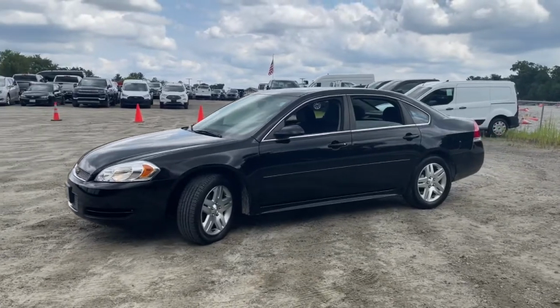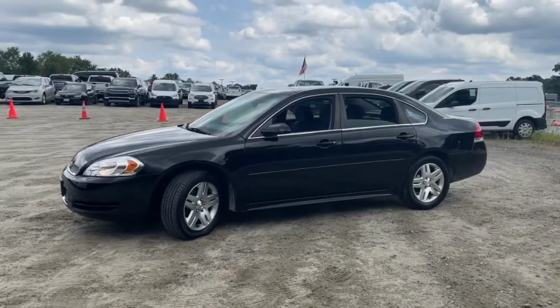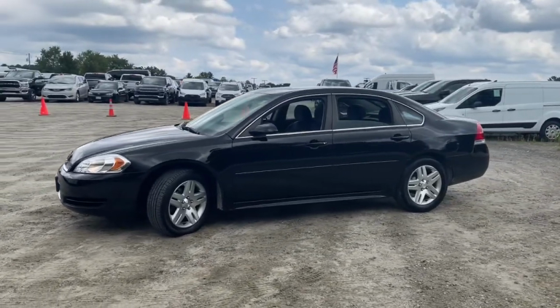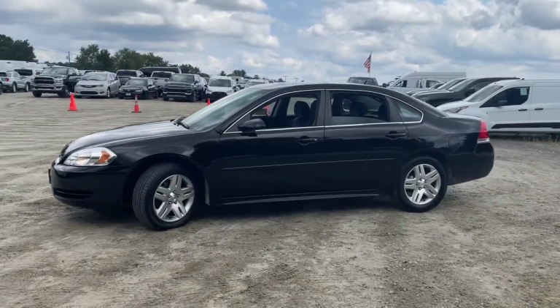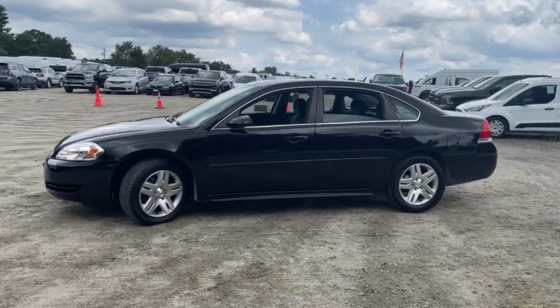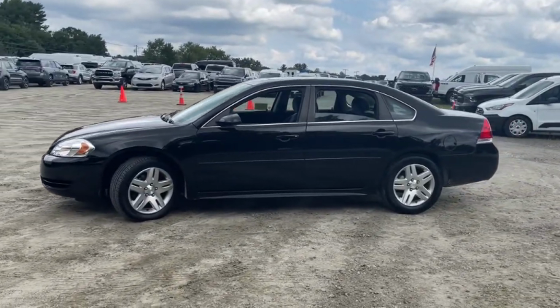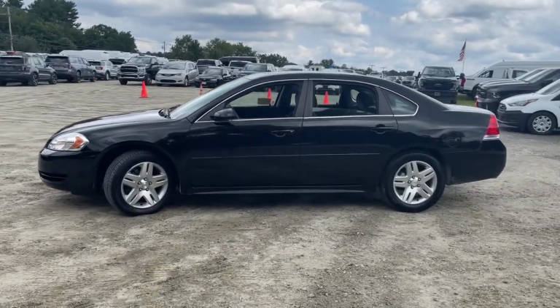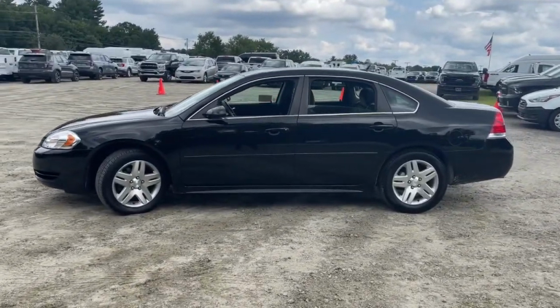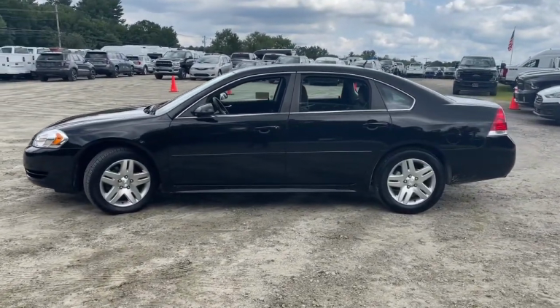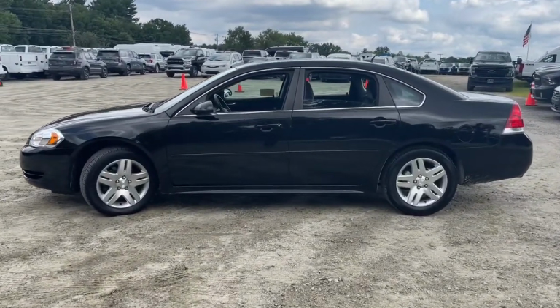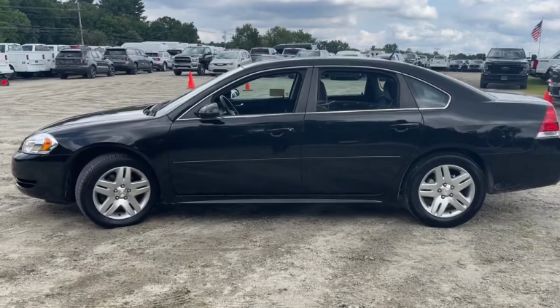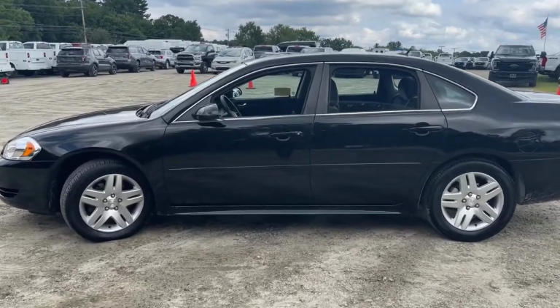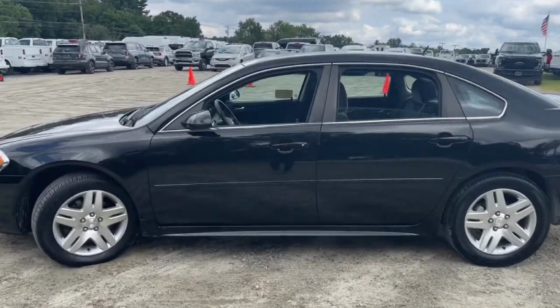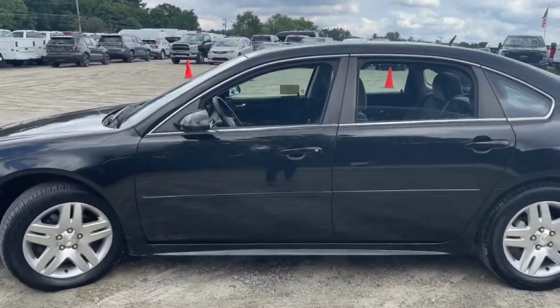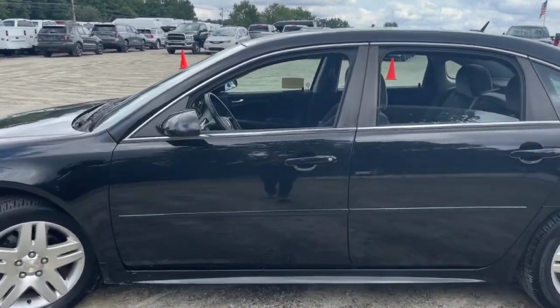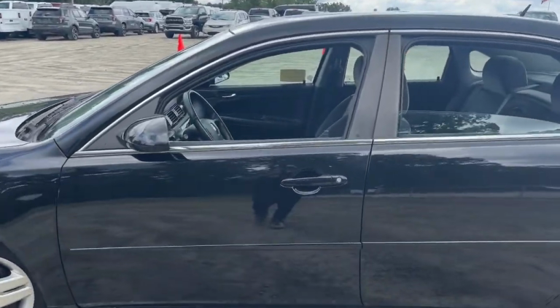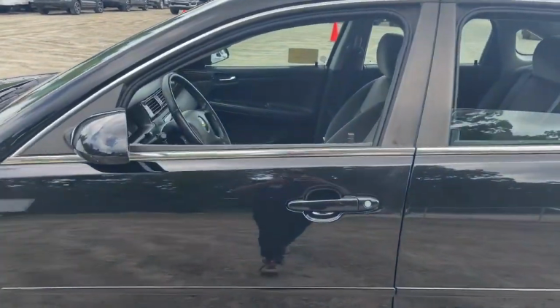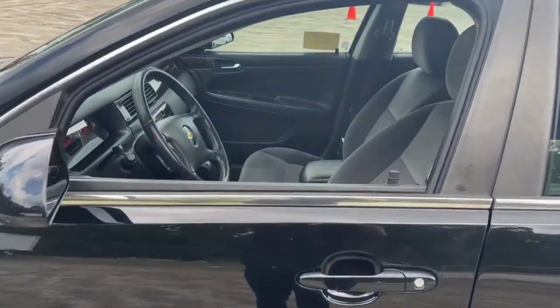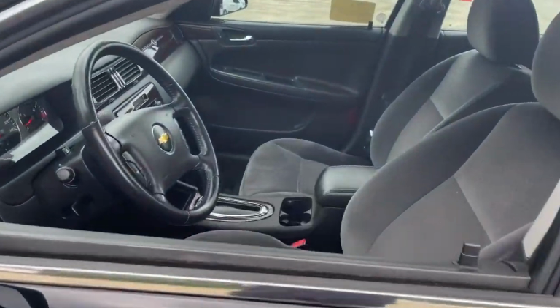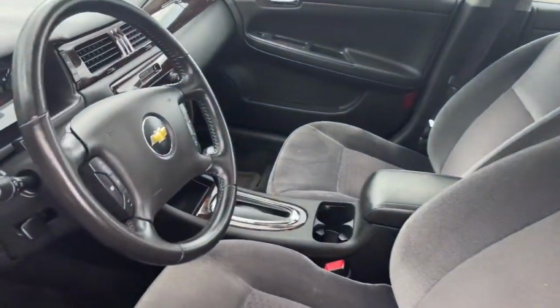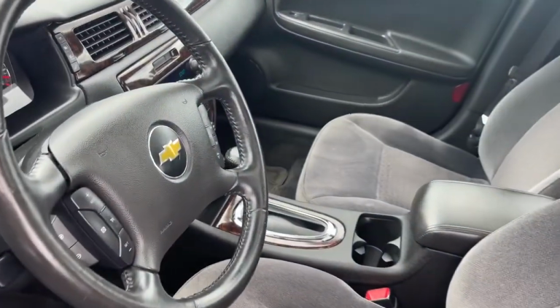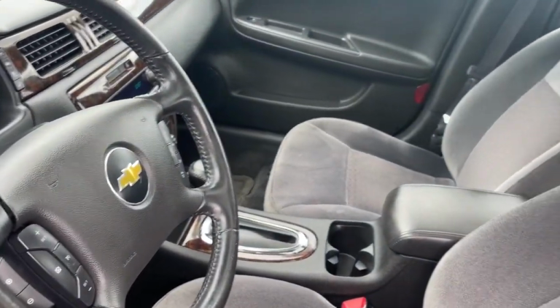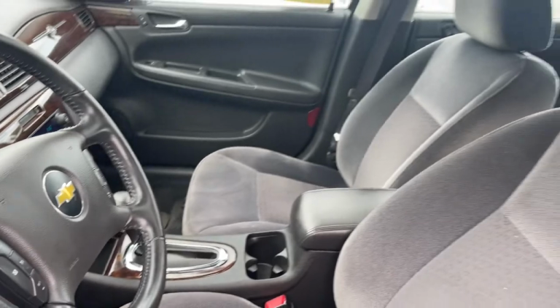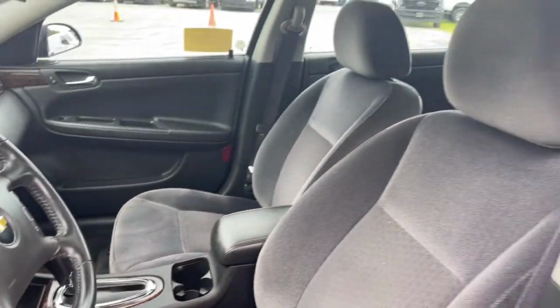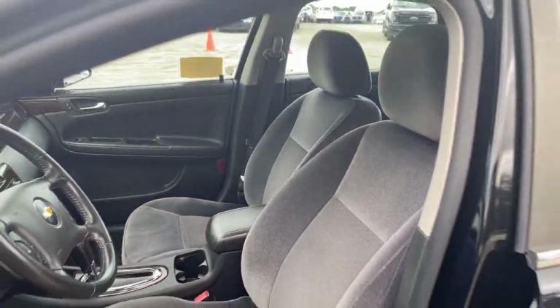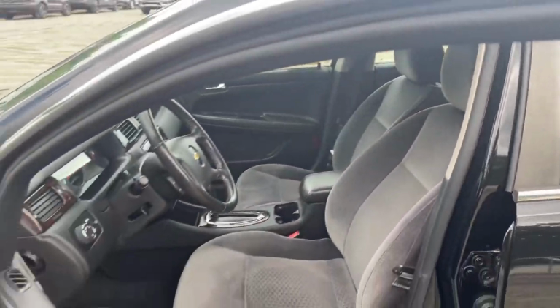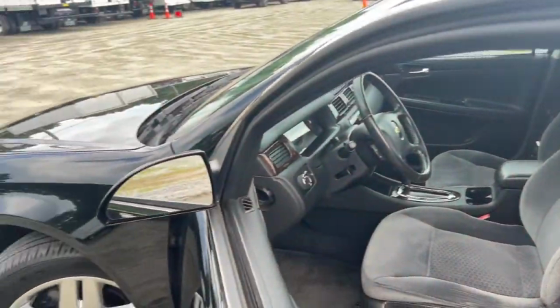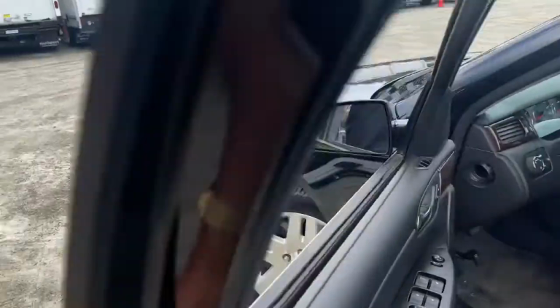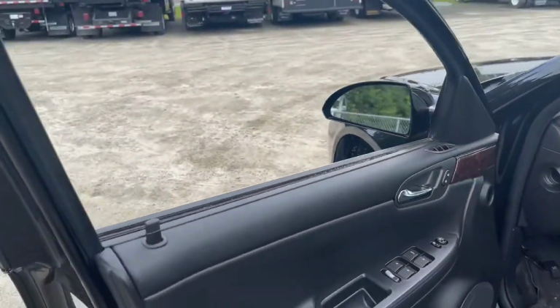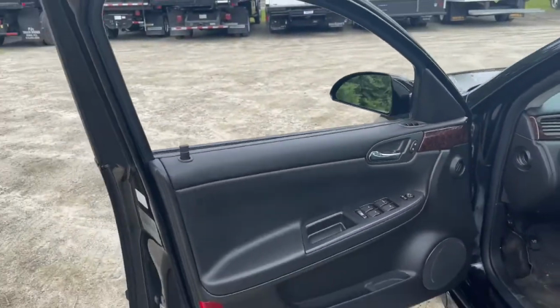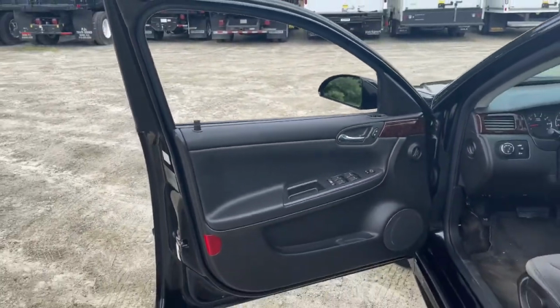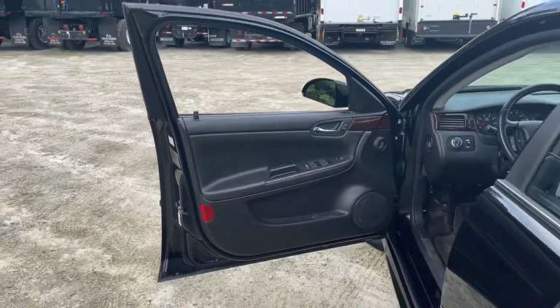The Impala delivers premium family-friendly comfort, refined styling, athletic performance, advanced safety features, and the latest technology to keep you connected and entertained. These are just some of the great options this vehicle comes with.